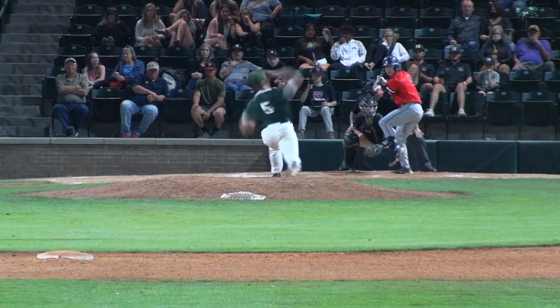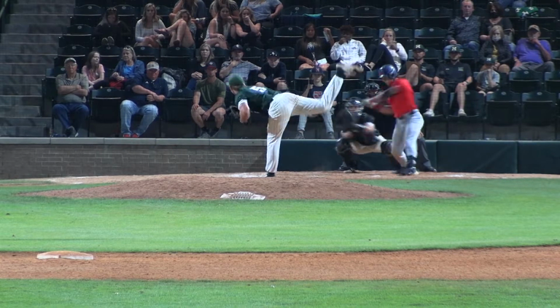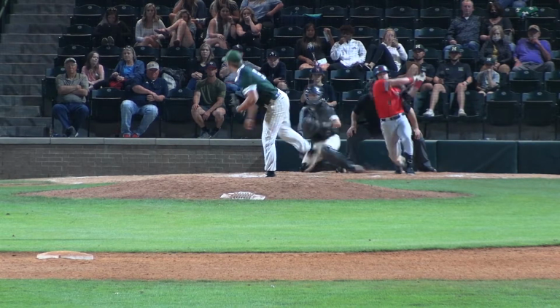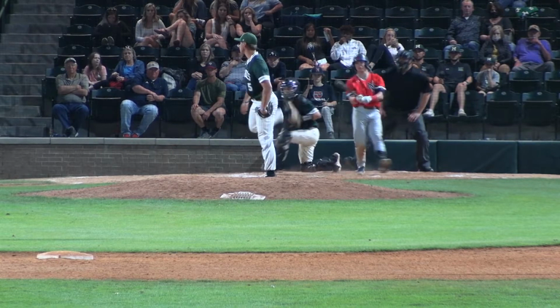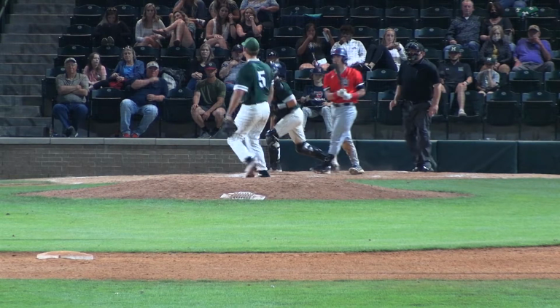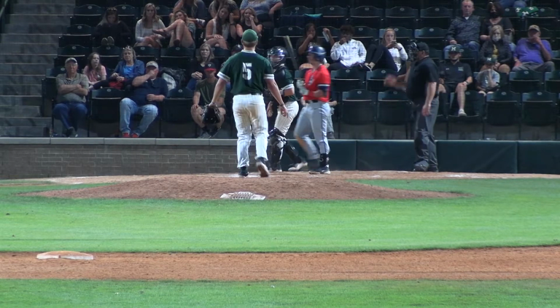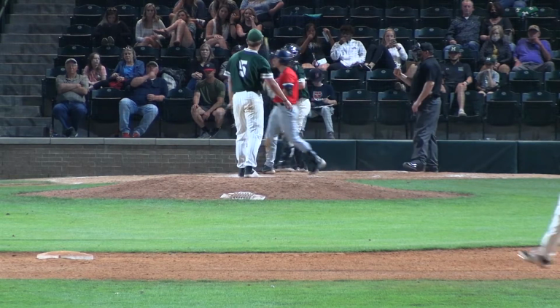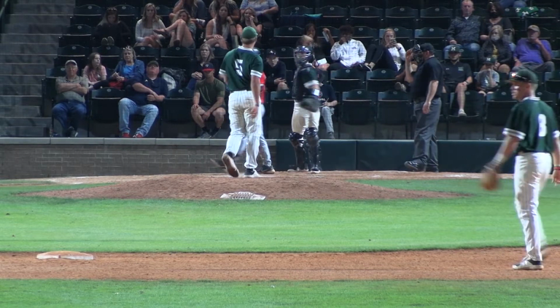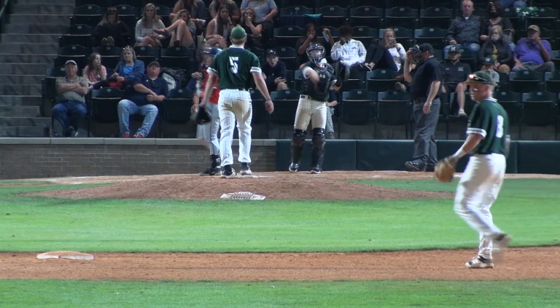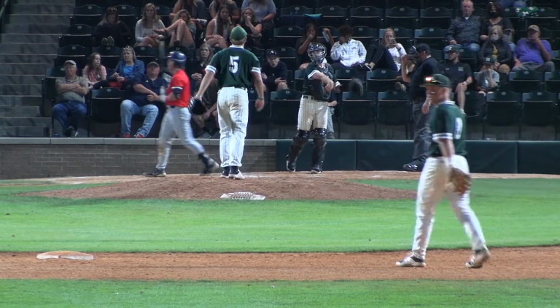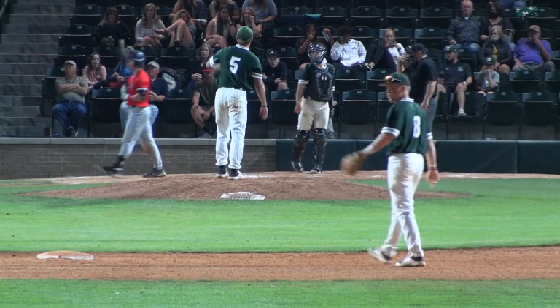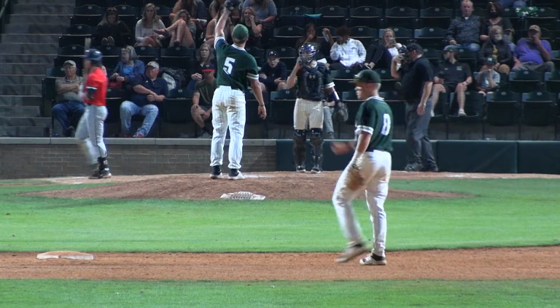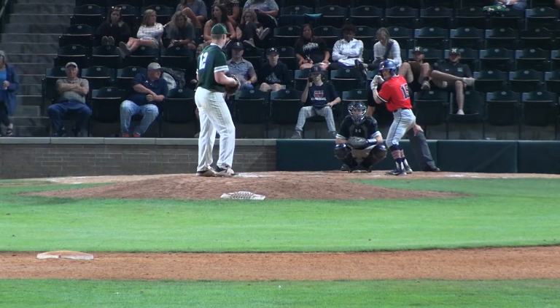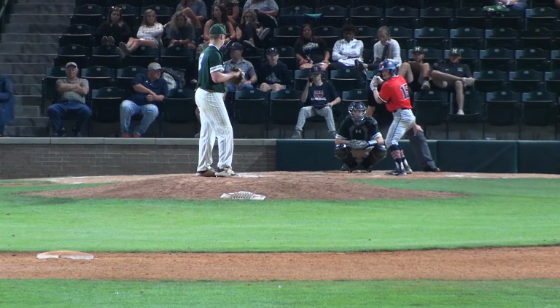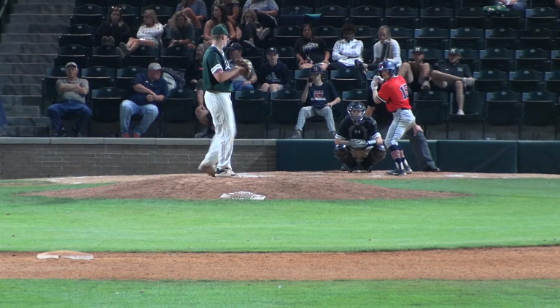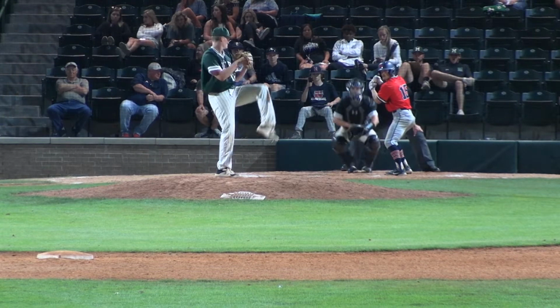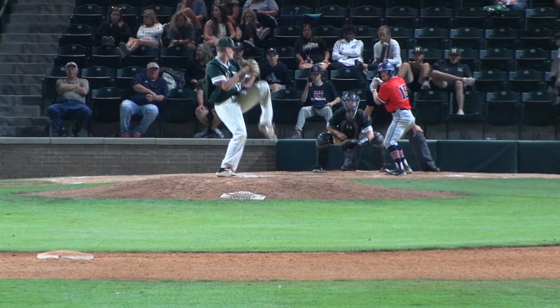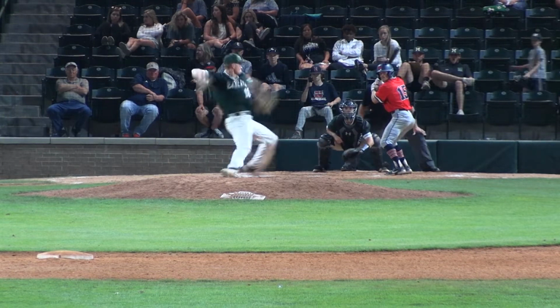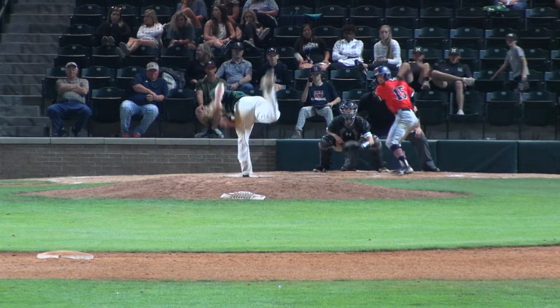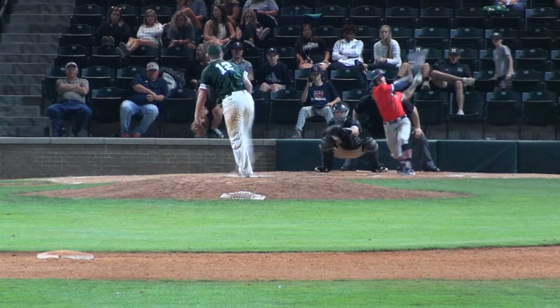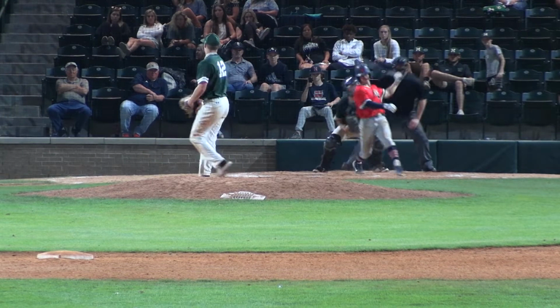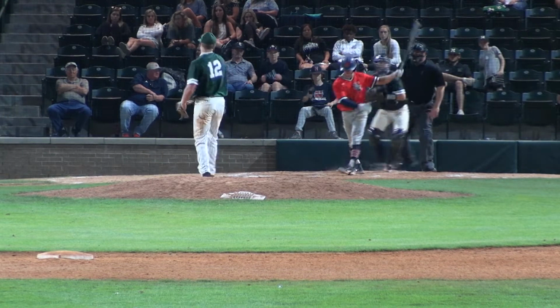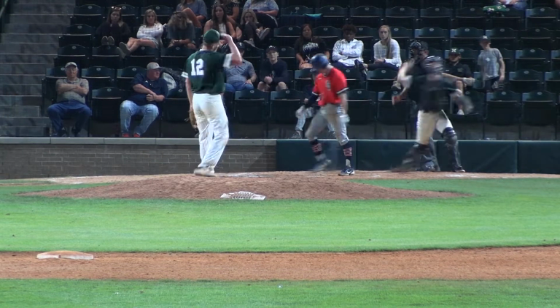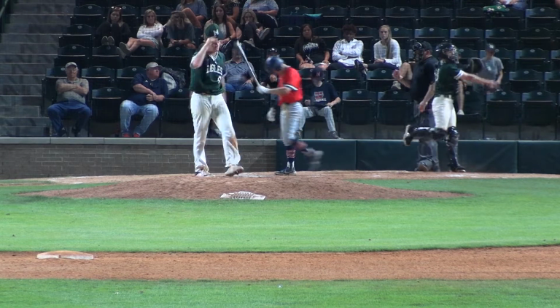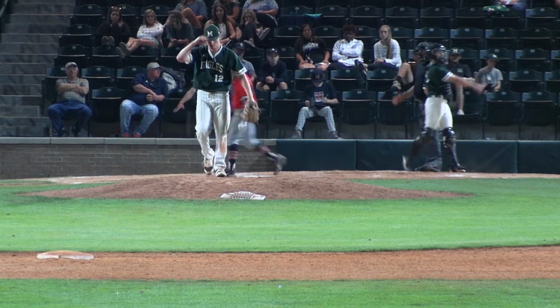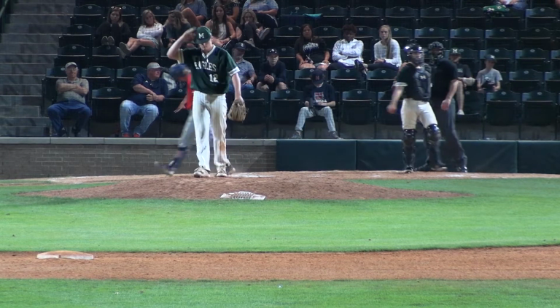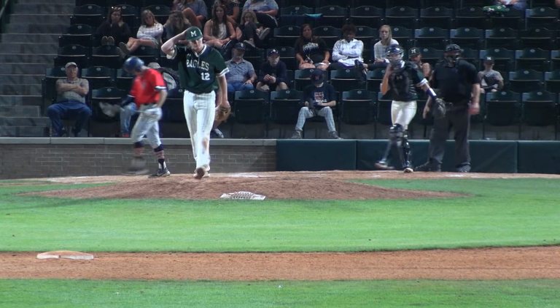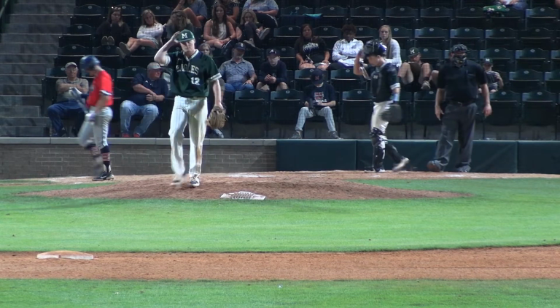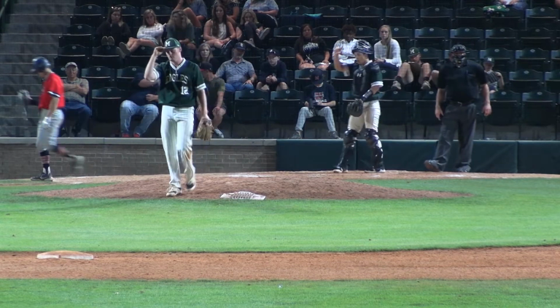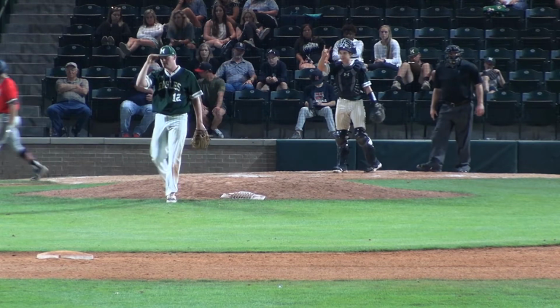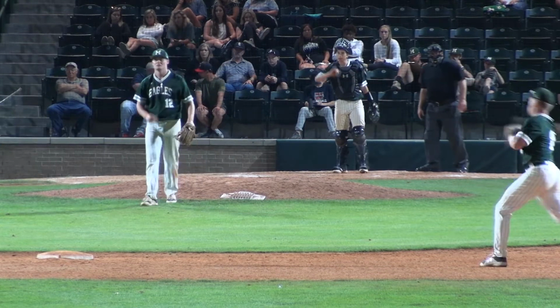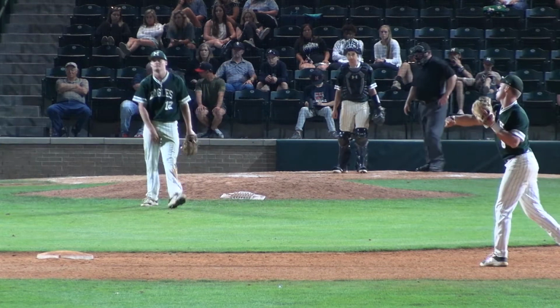One-two pitch, swing and a miss — strike three. Mills goes down on strikes for the third time. A big payoff pitch coming up here from Brett Mason to Rodgers — swing and a miss, strike three. Rodgers will go down swinging and missing.